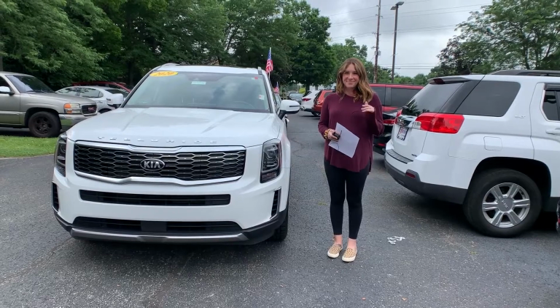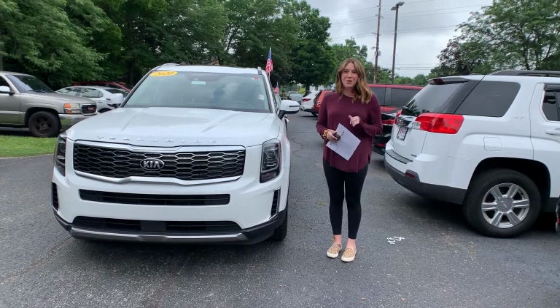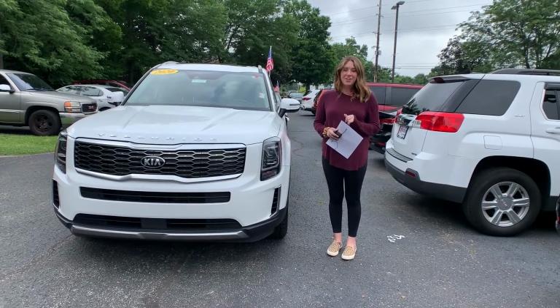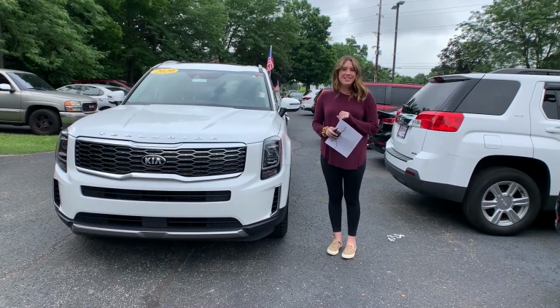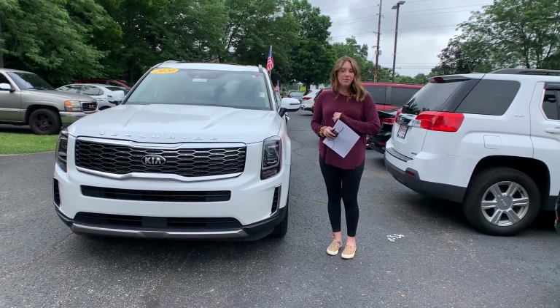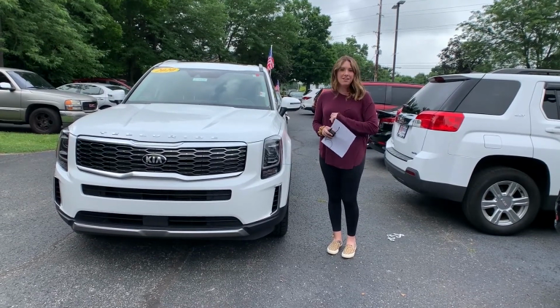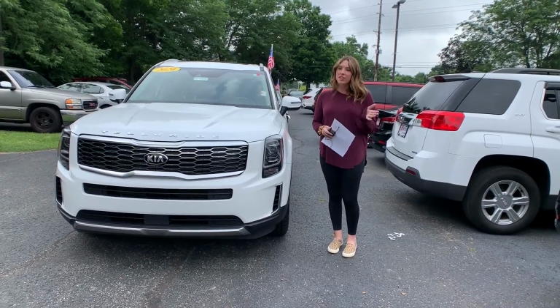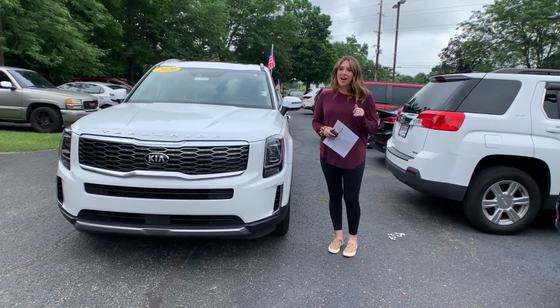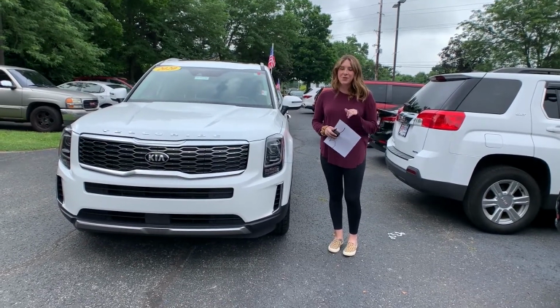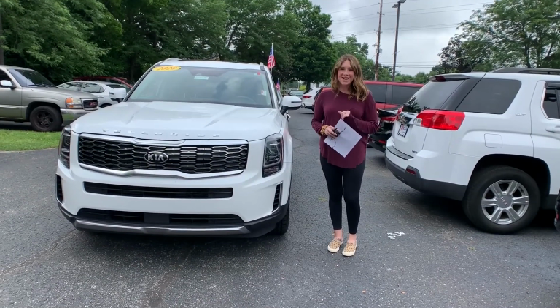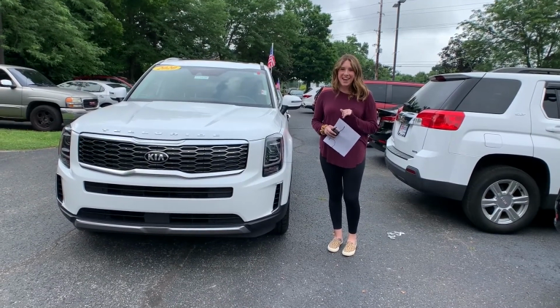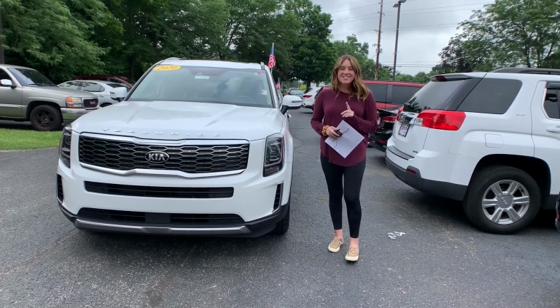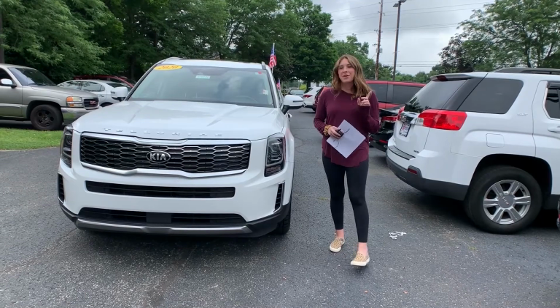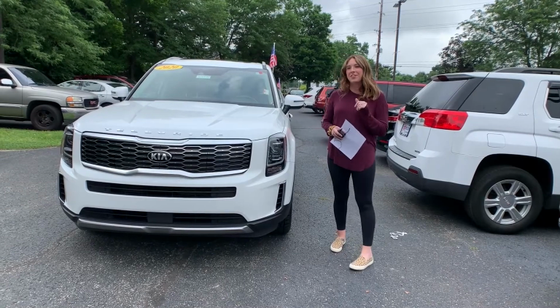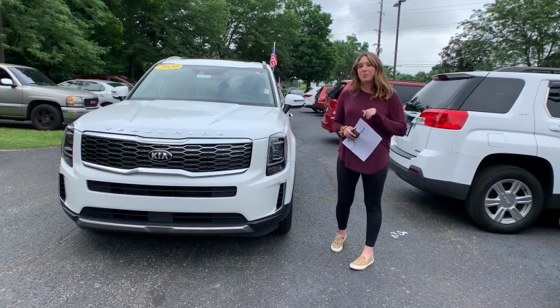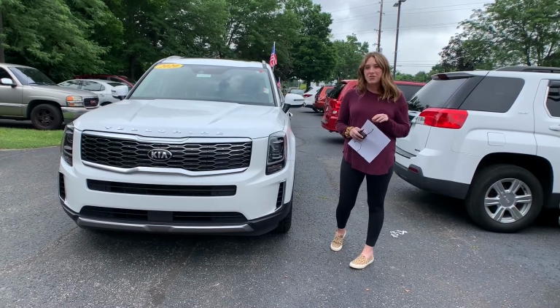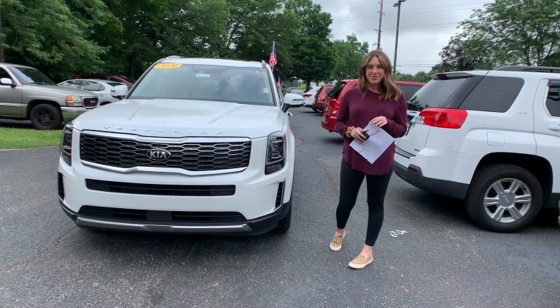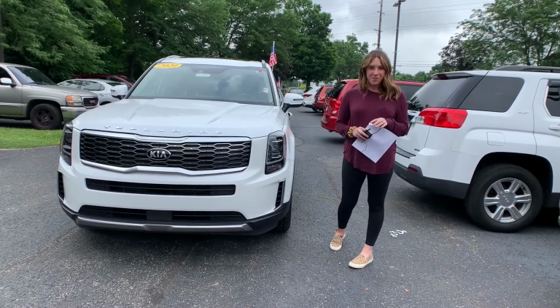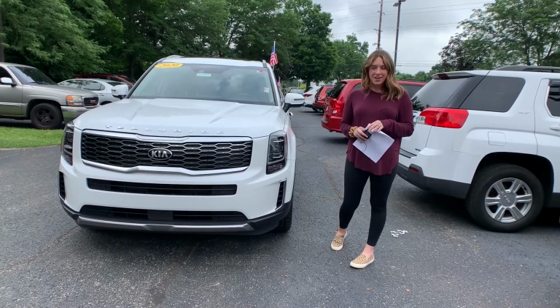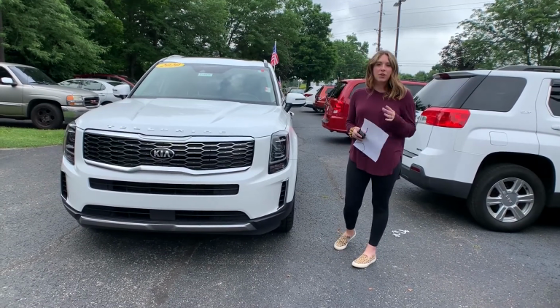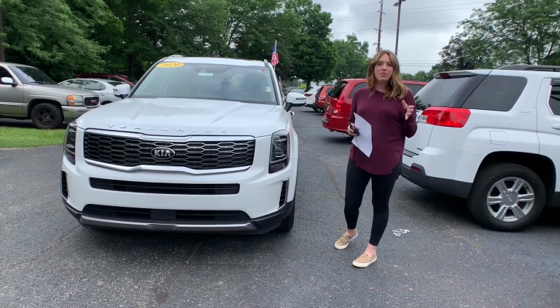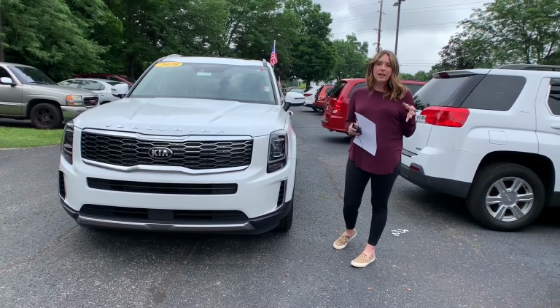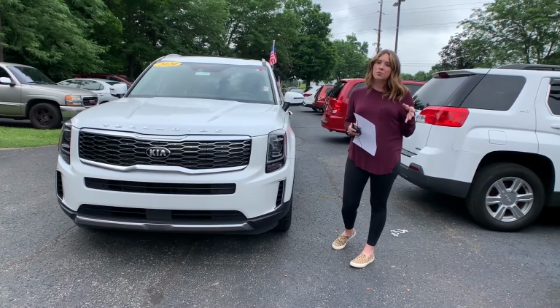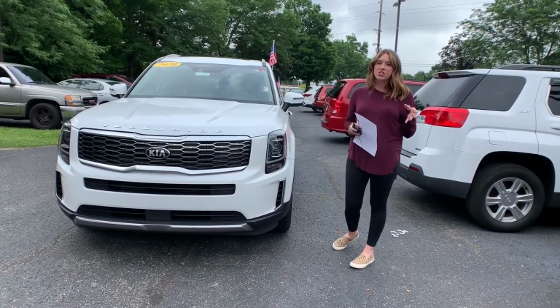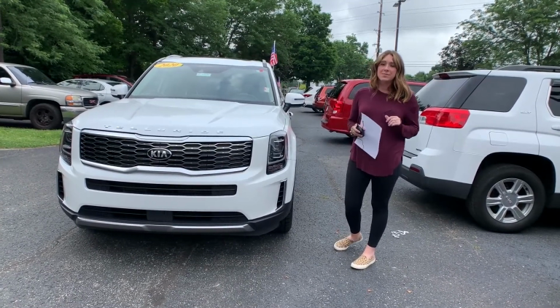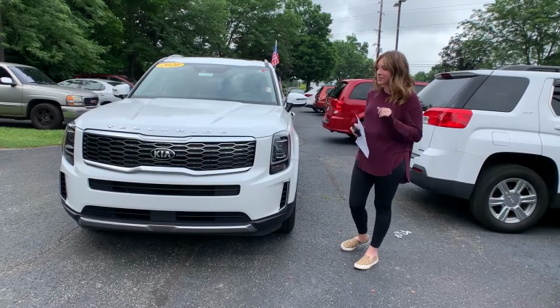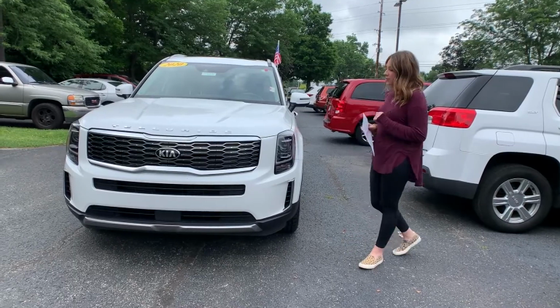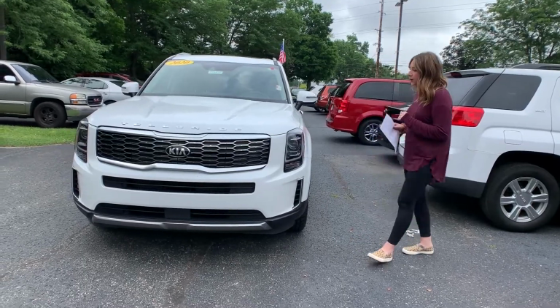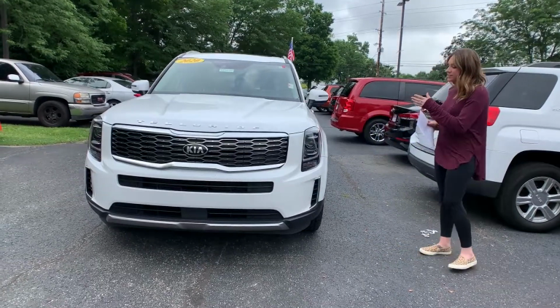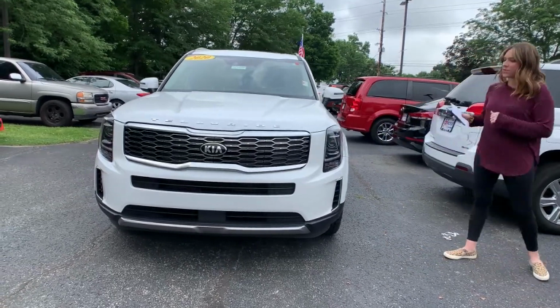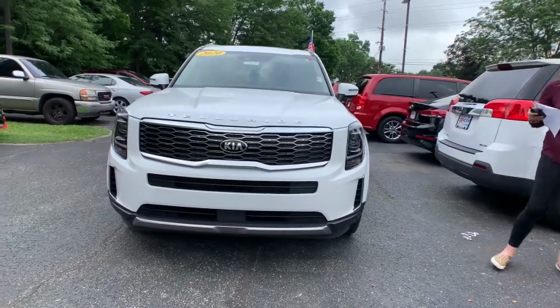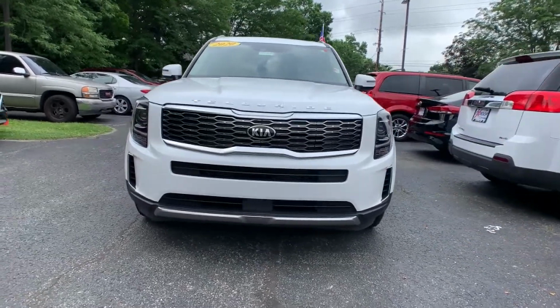Good morning everyone, it's Gabrielle and I'm over here at Oxmoor Hyundai today. We are here for our pre-owned vehicles of the week. We're going to have three vehicles we would like to share some details on, so why don't we start with this first one.